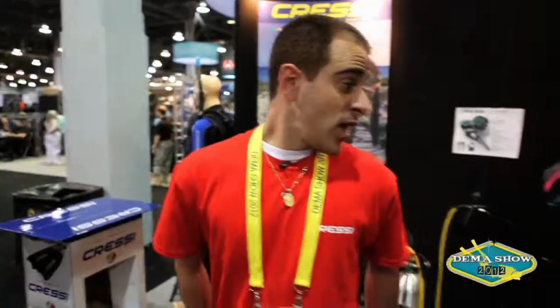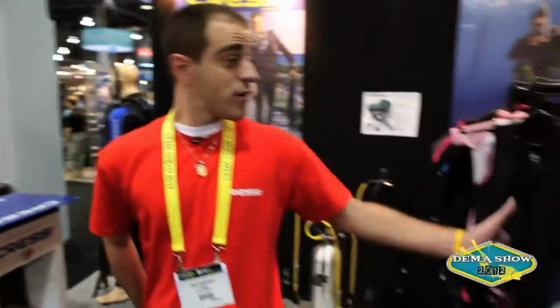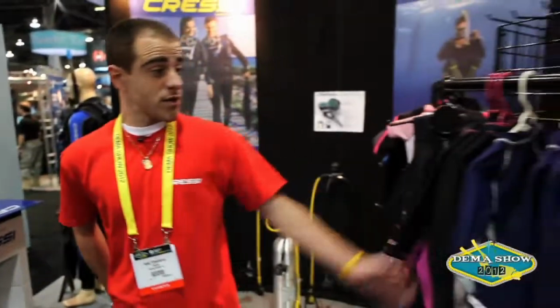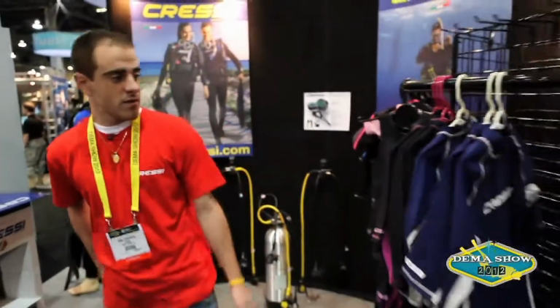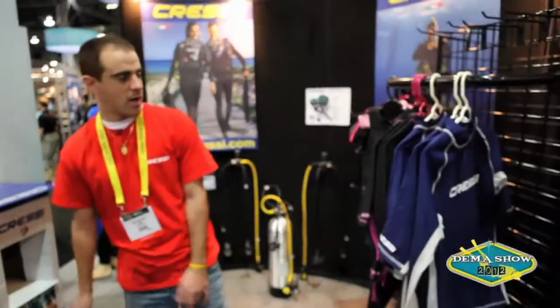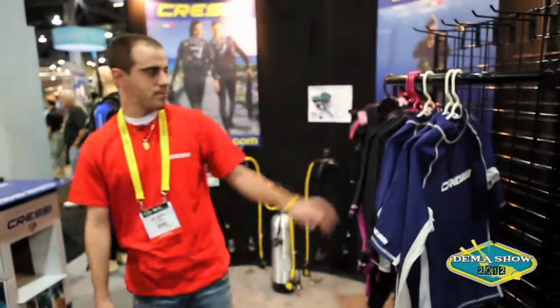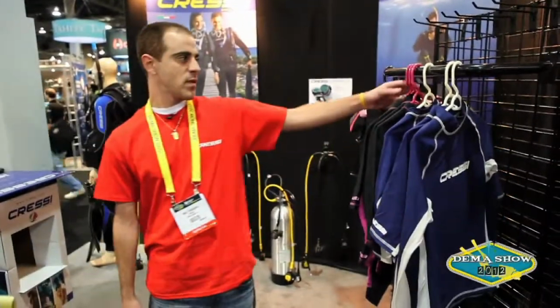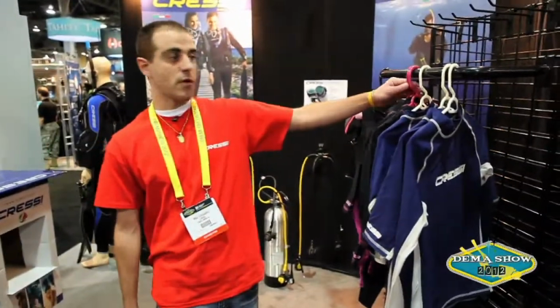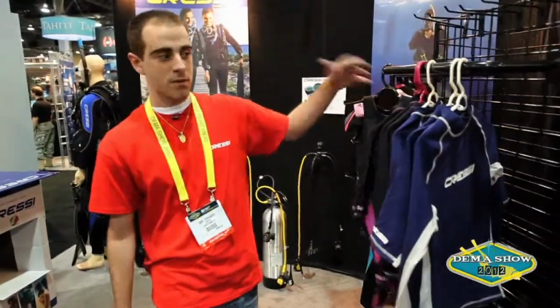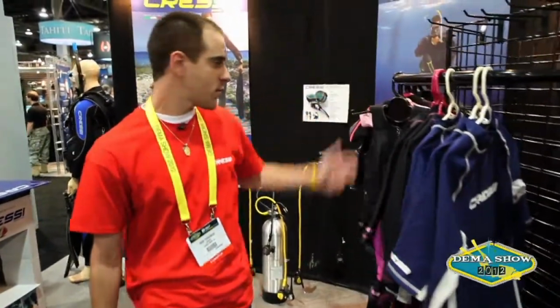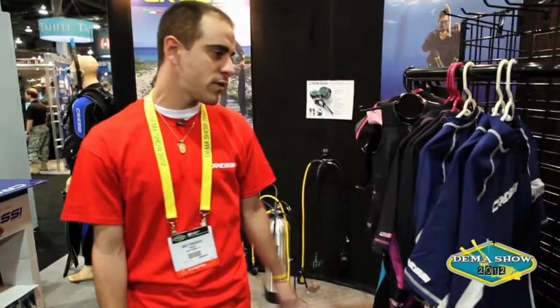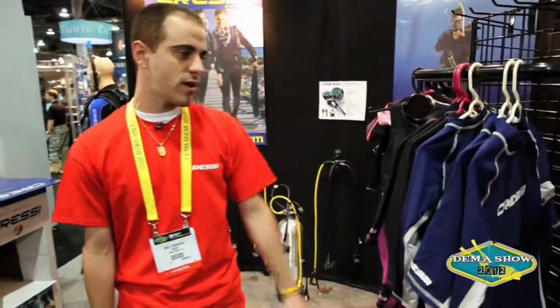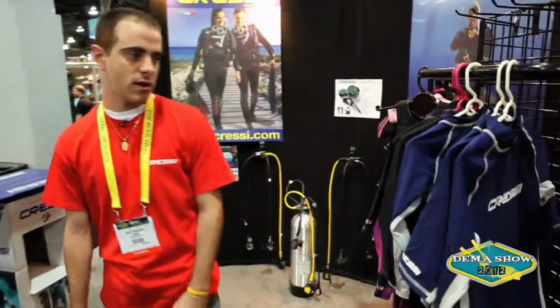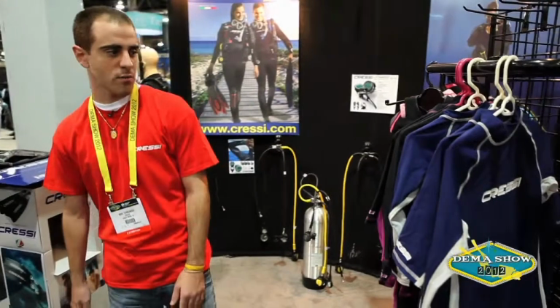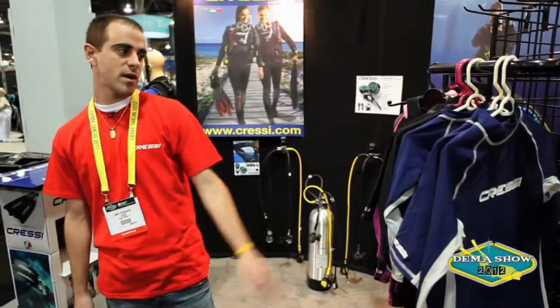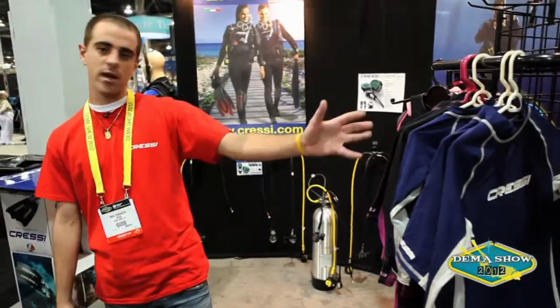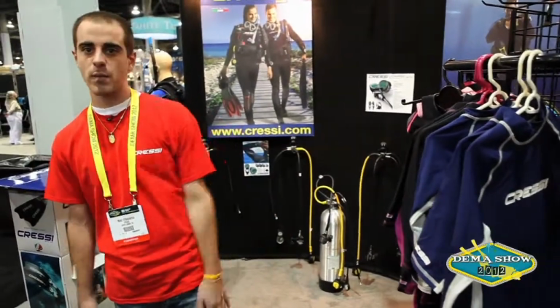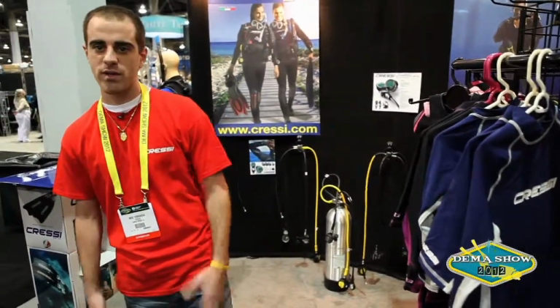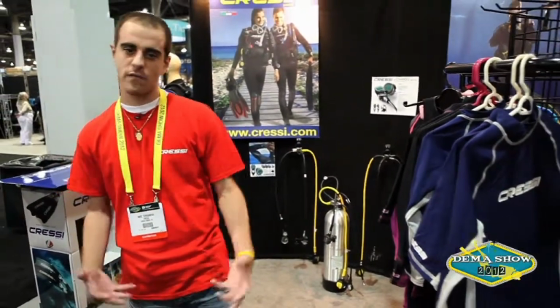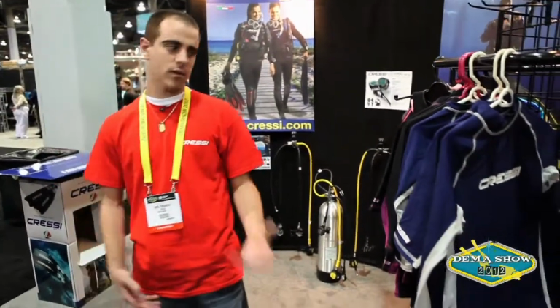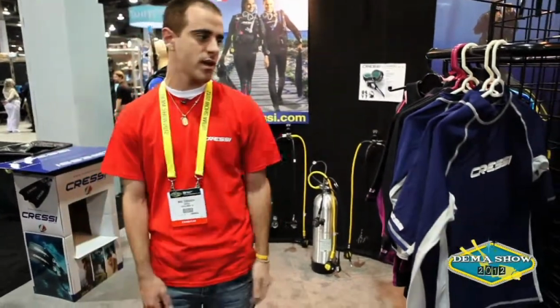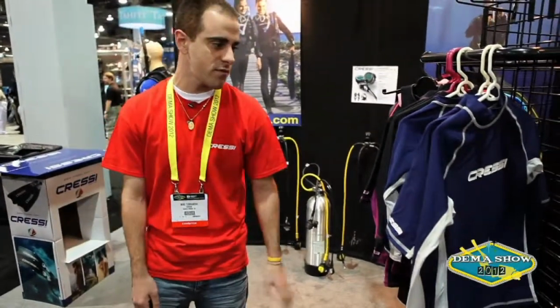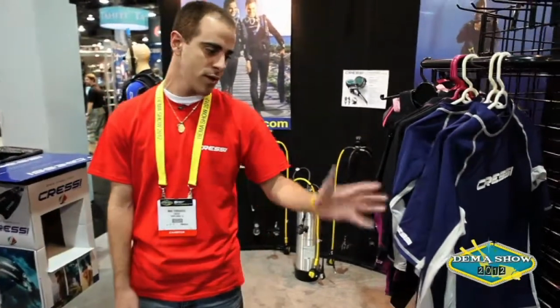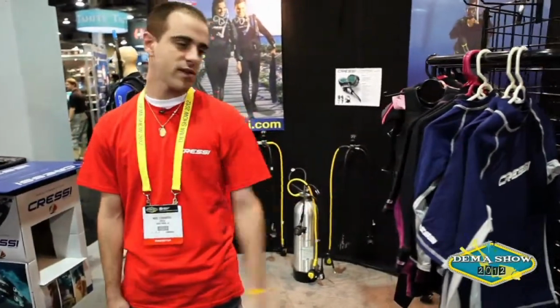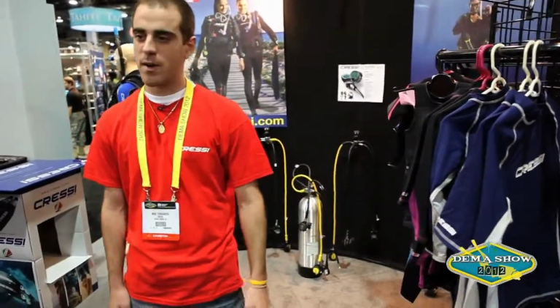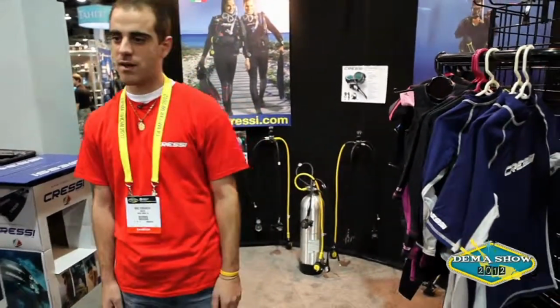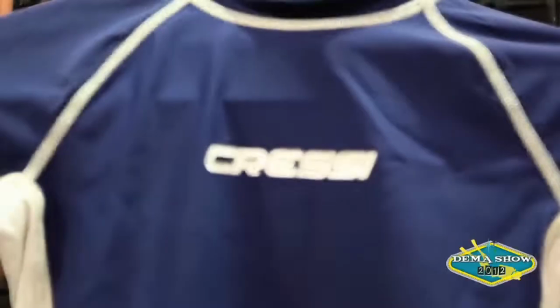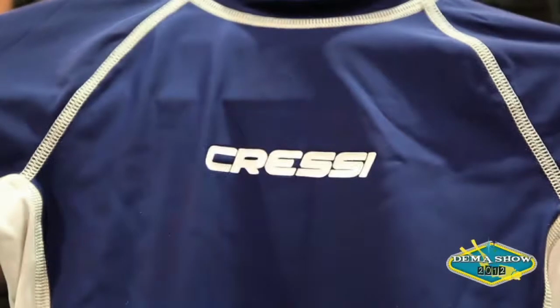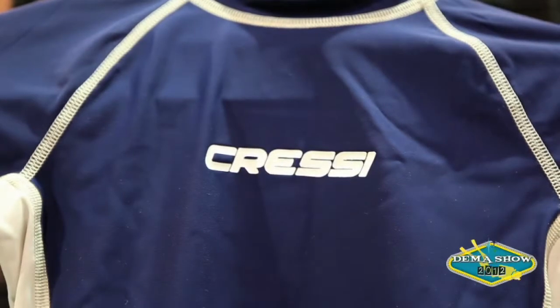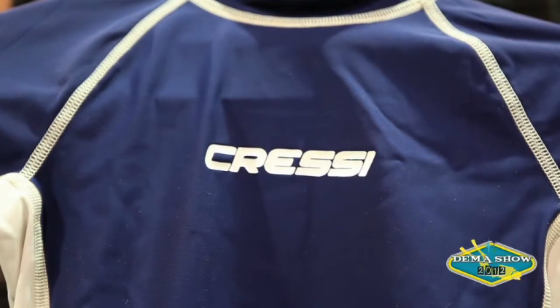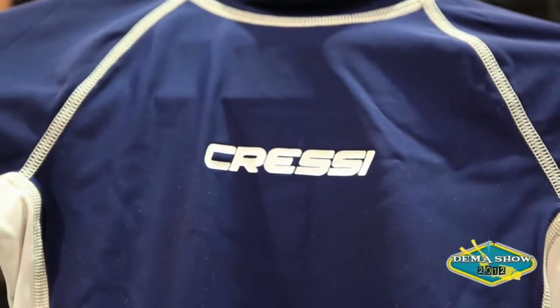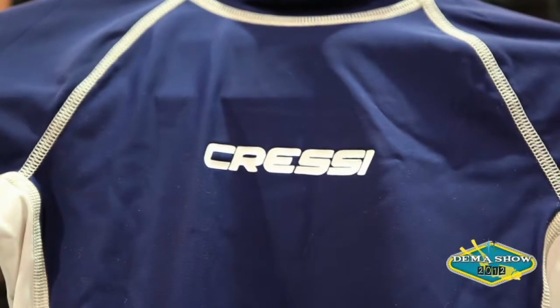Here we have our new rash guards. We've always been doing neoprene and we've always had a strong presence there, but now we're getting a little bit more into the surf and snorkeling kind of stuff, so we decided to come out with the long and short sleeve rash guards, as well as kids.